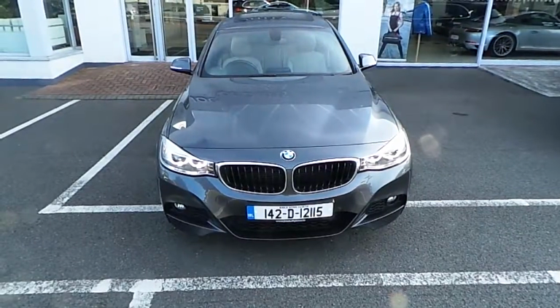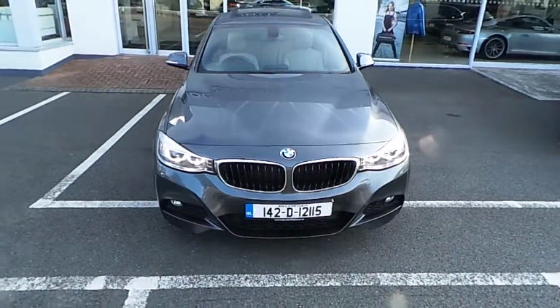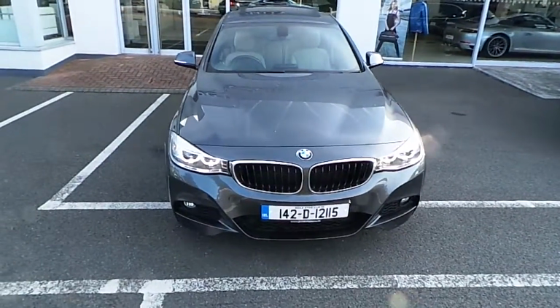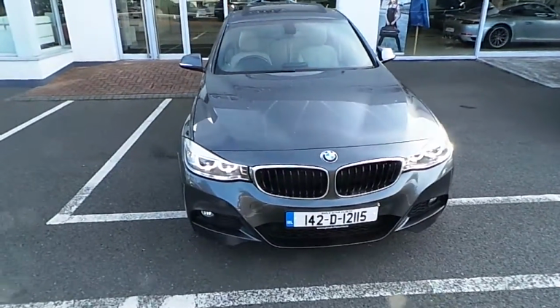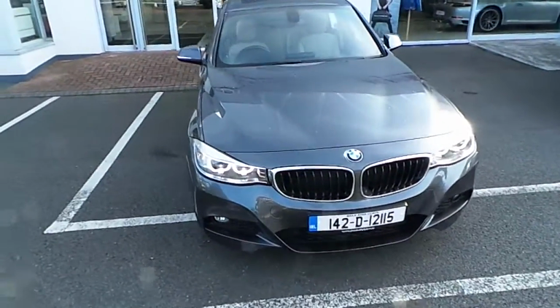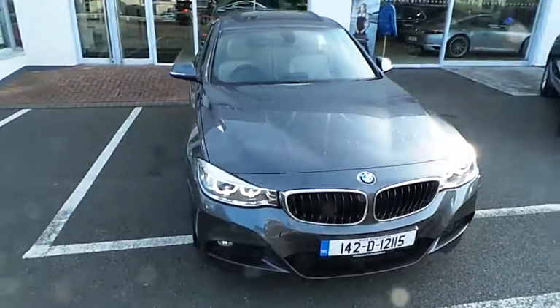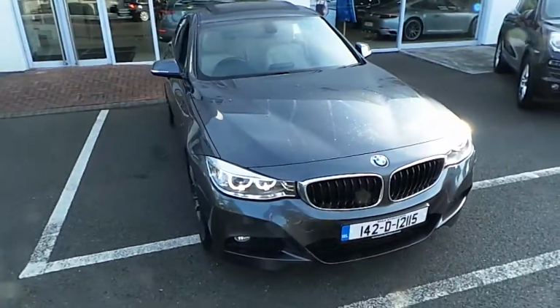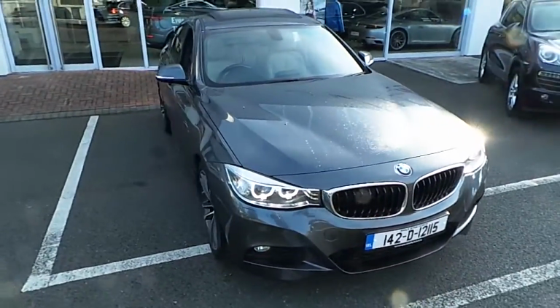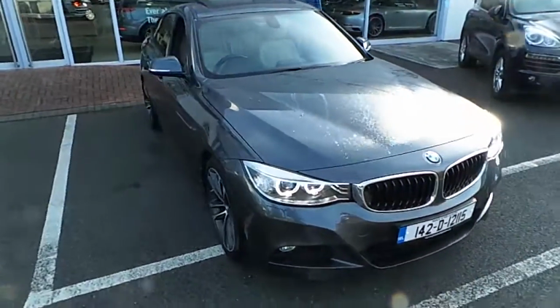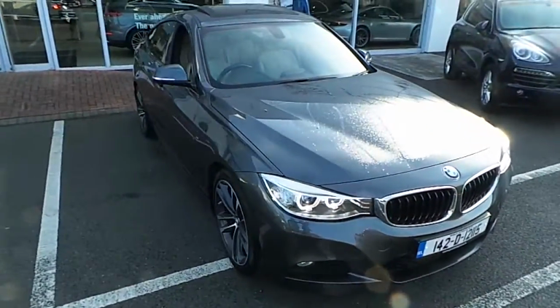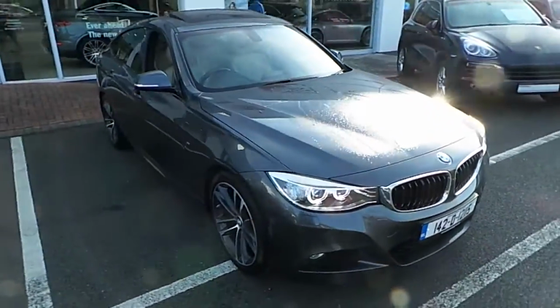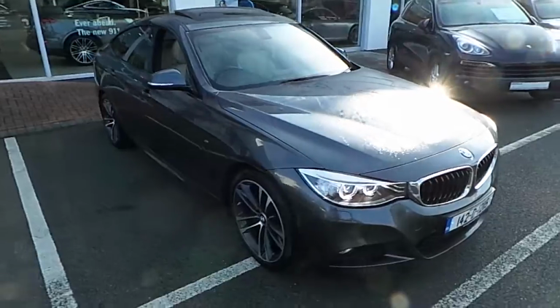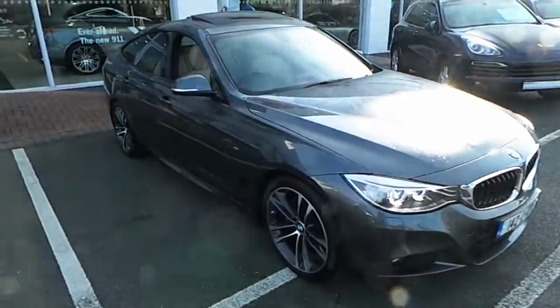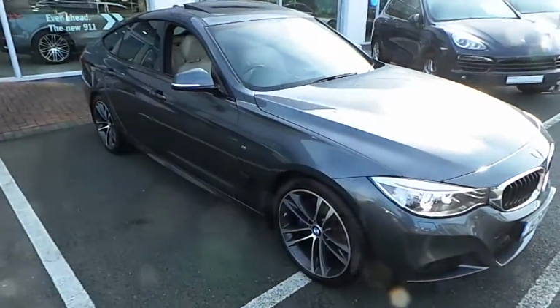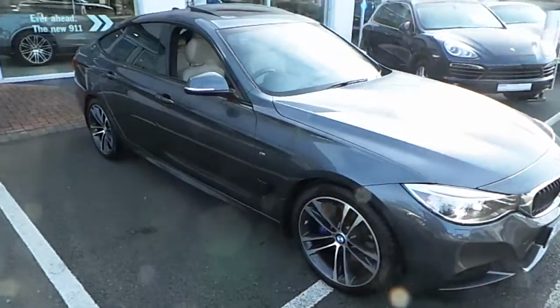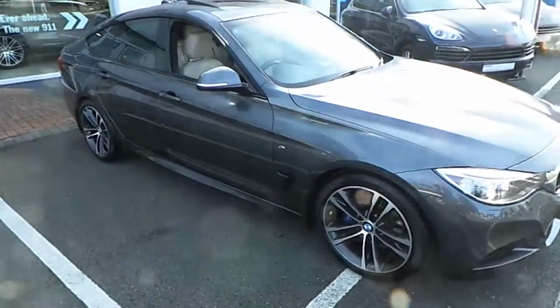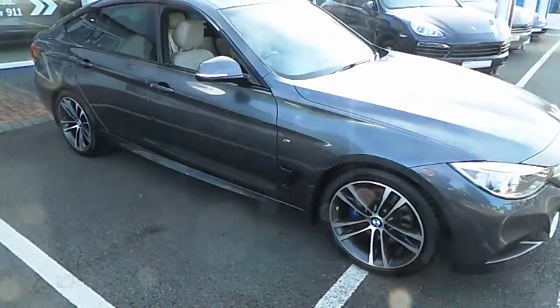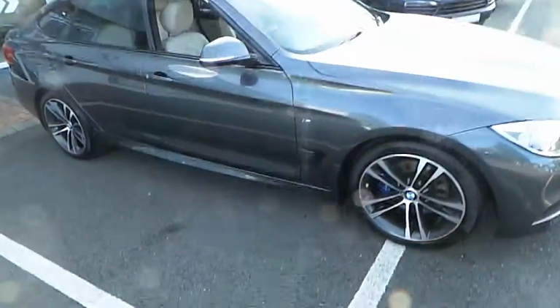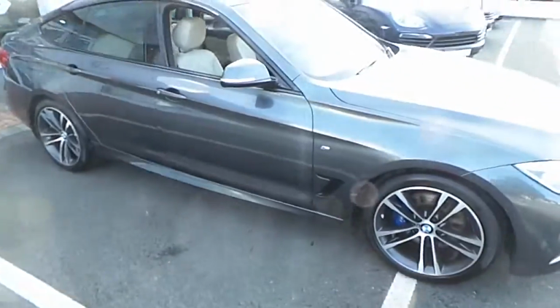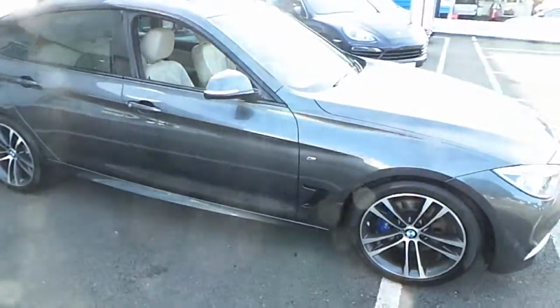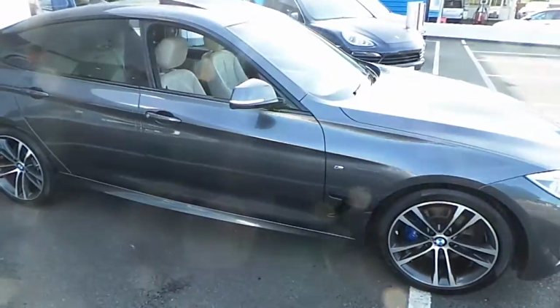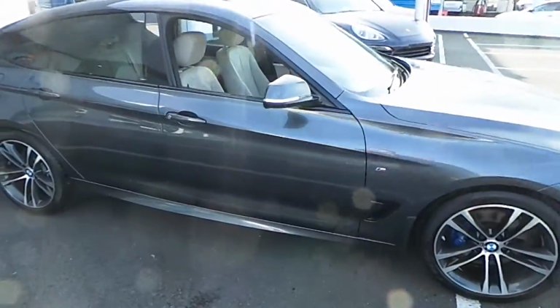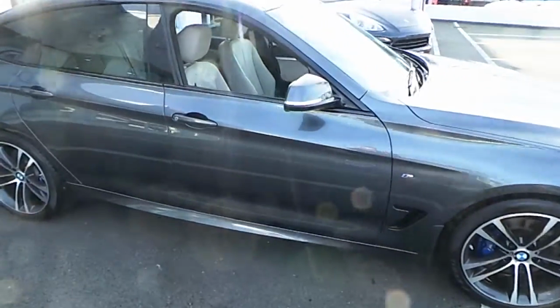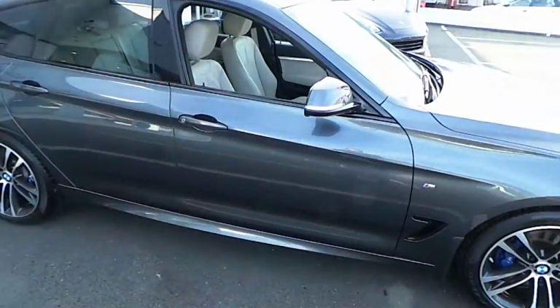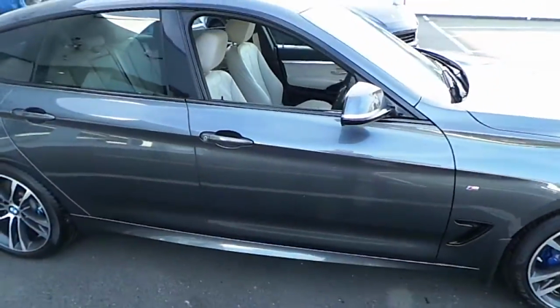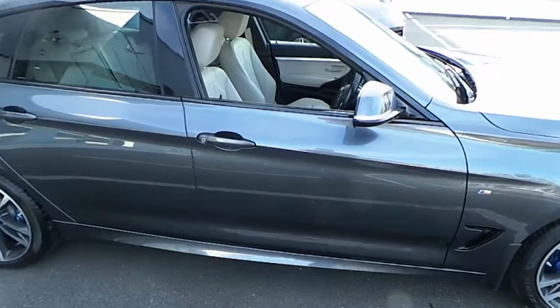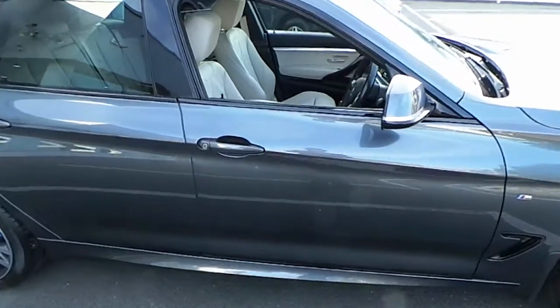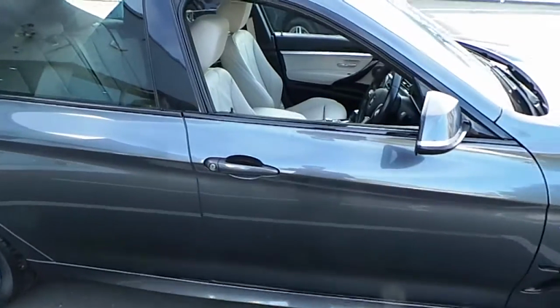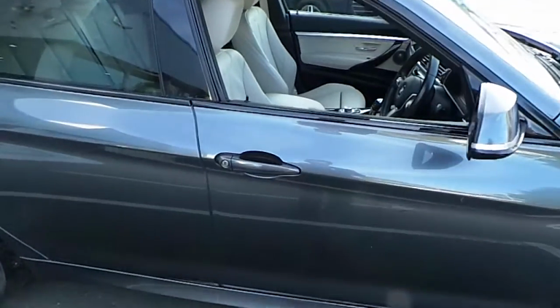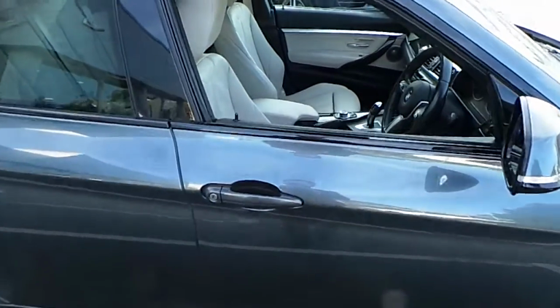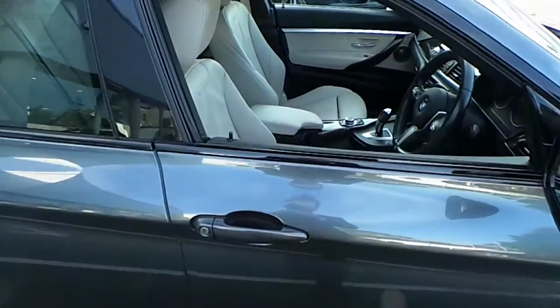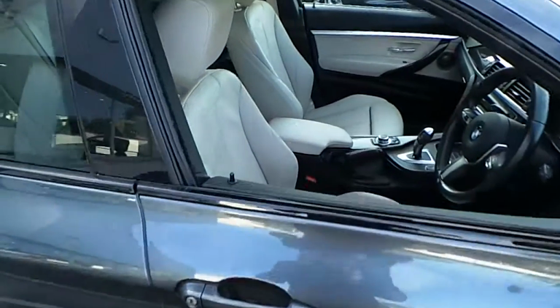Hi, it's Mark from Porsche Centre Dublin. Presented today, this 142 BMW 320 diesel GT M Sport Plus.